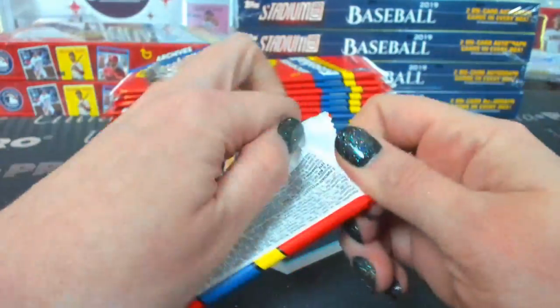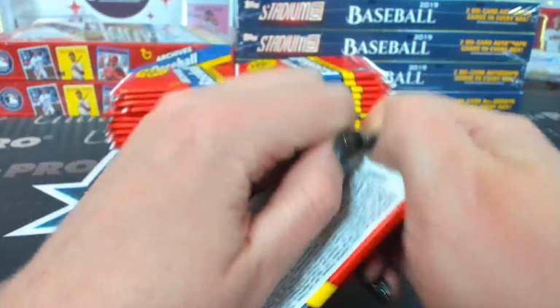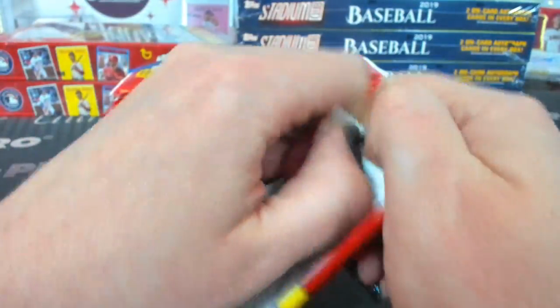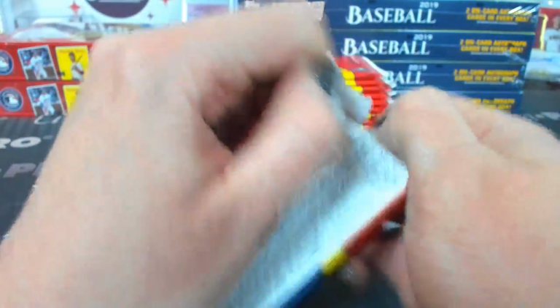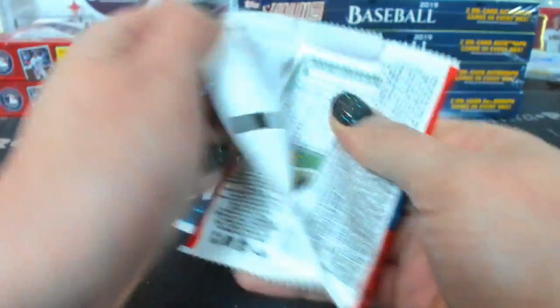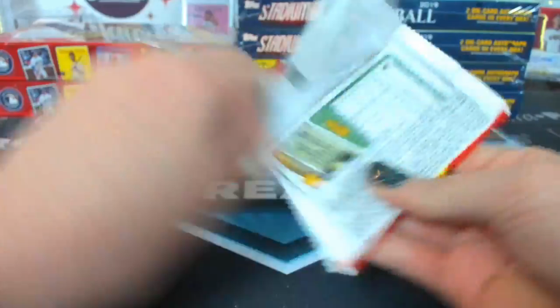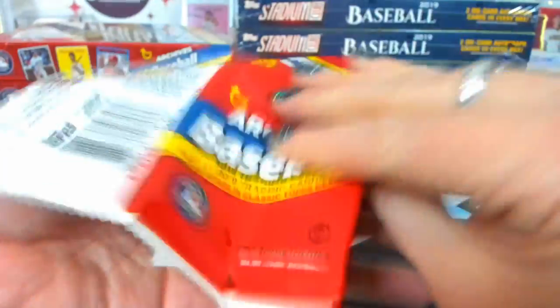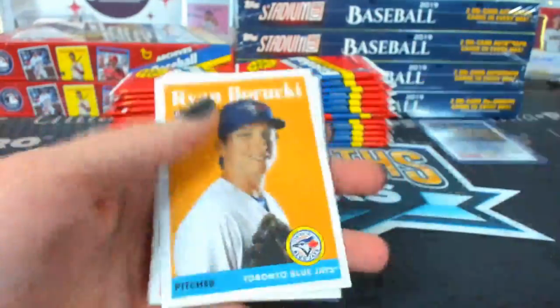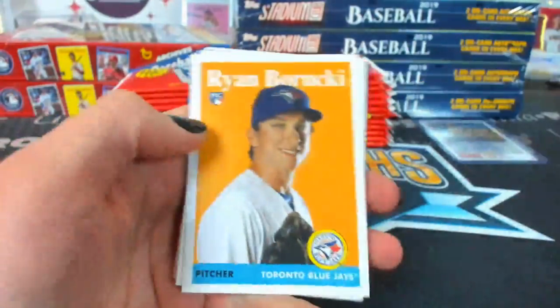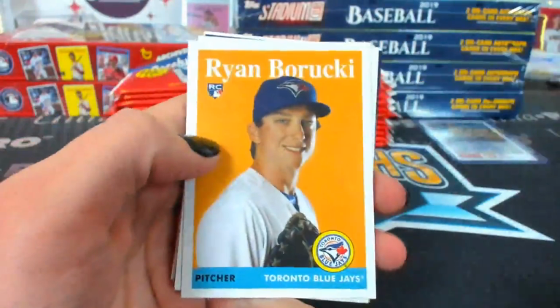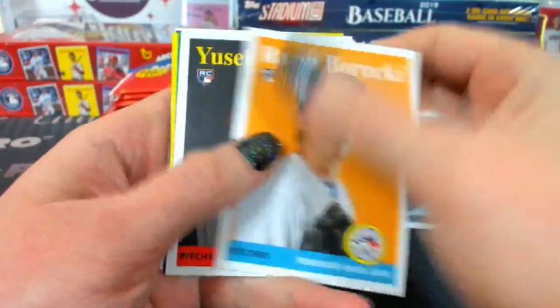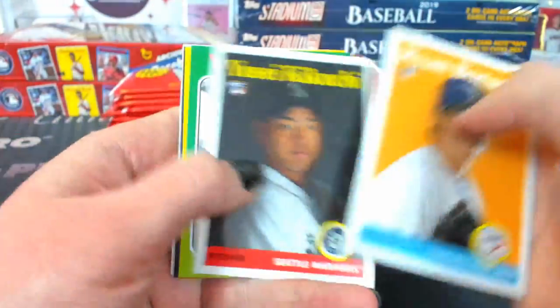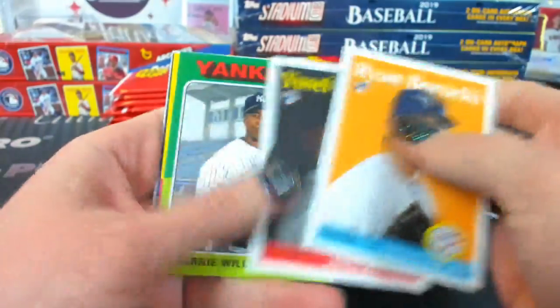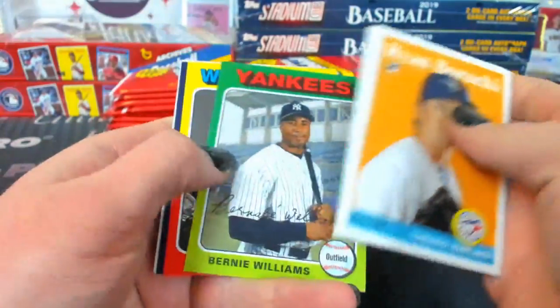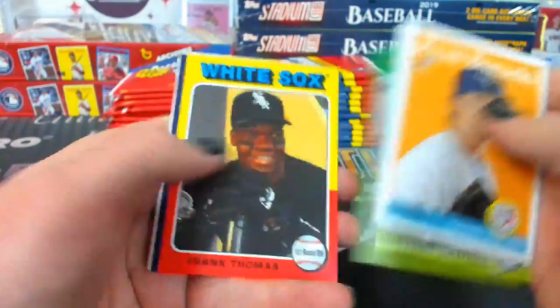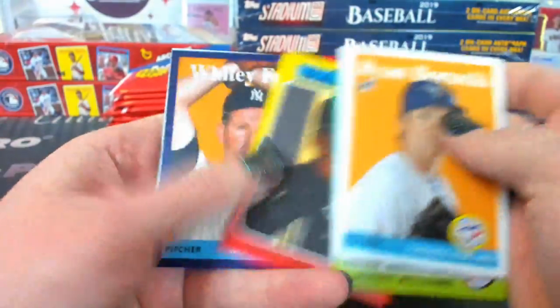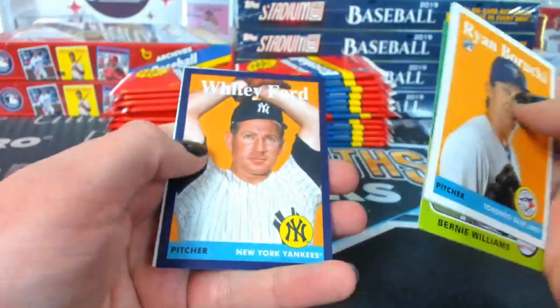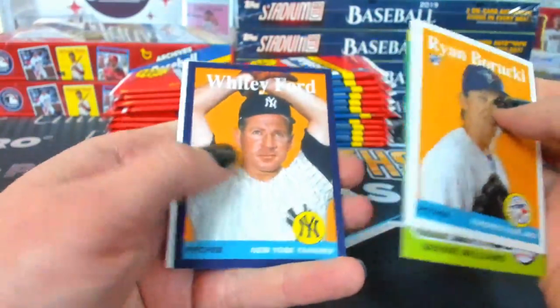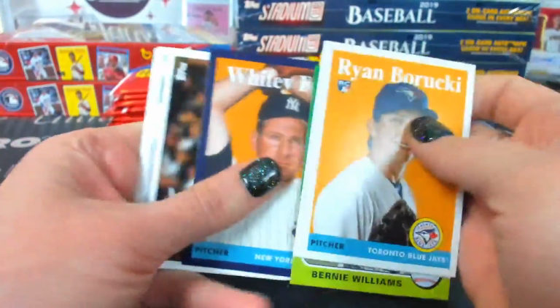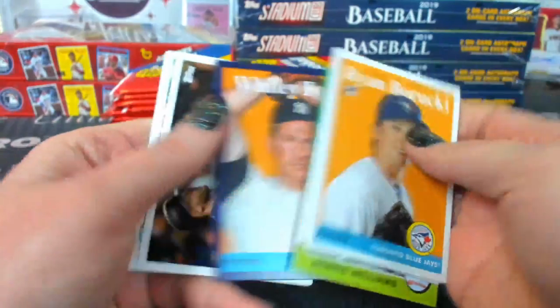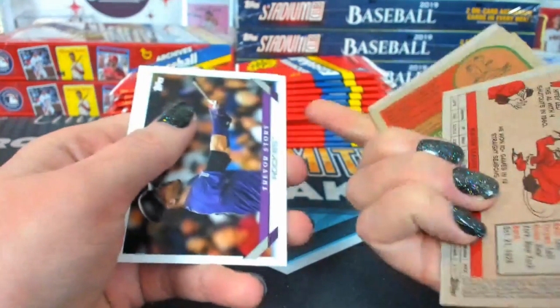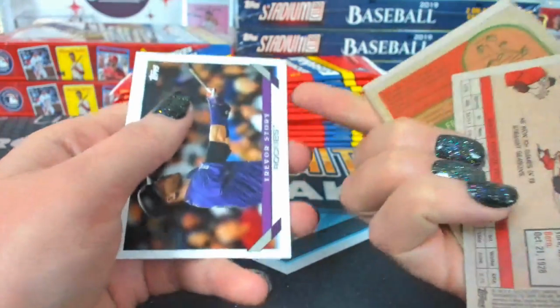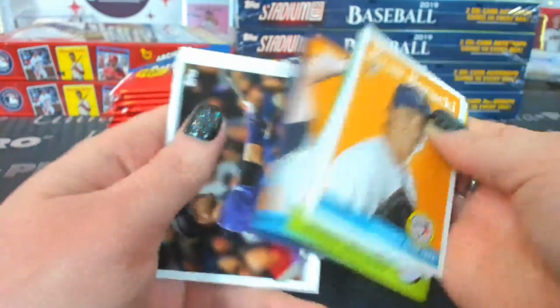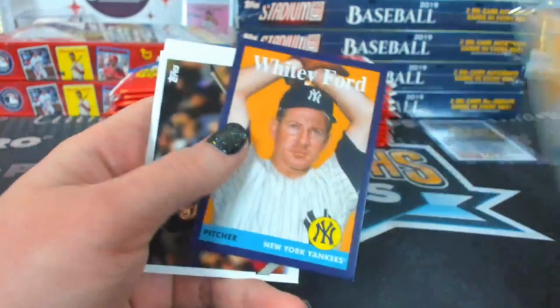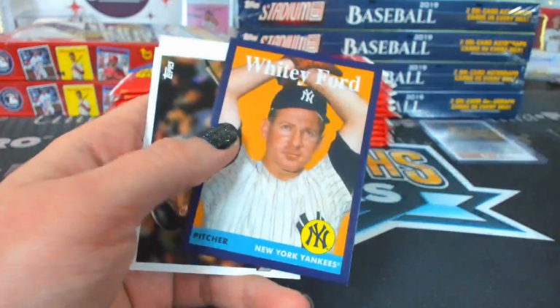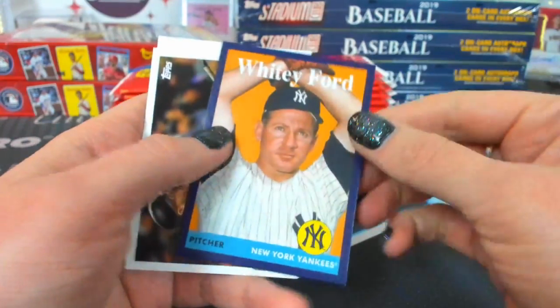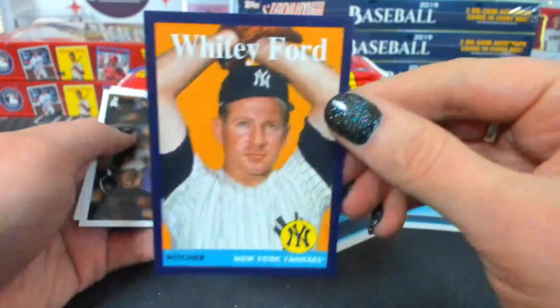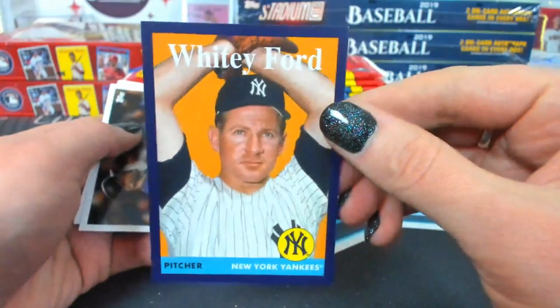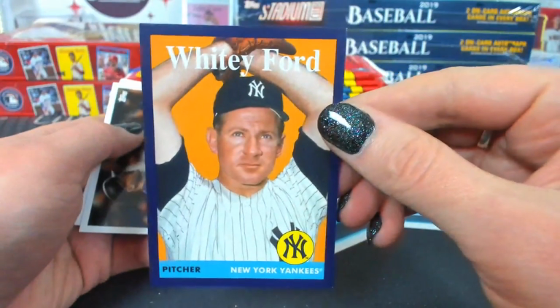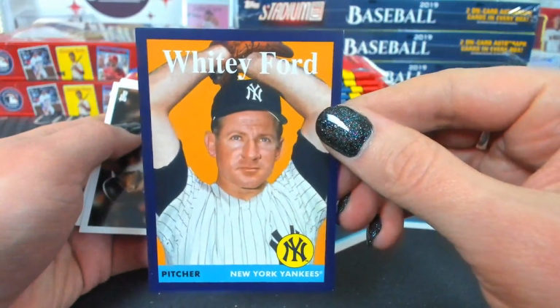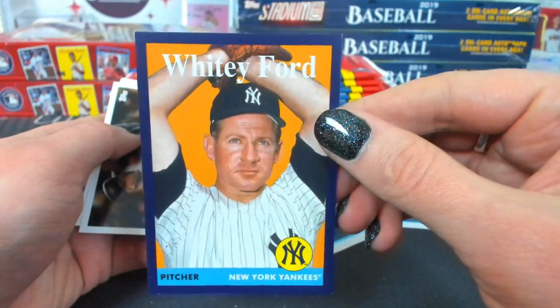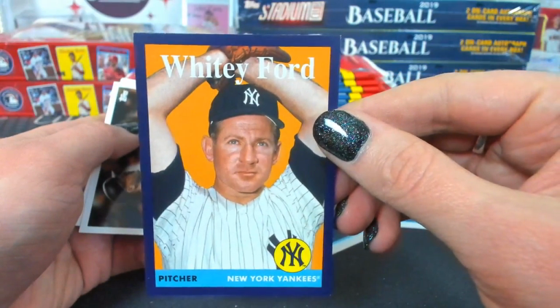Those are kind of hard to see, but that's why we triple check them. Whitey Ford to 175 for the Yankees.